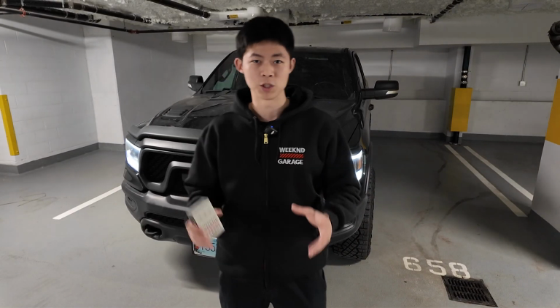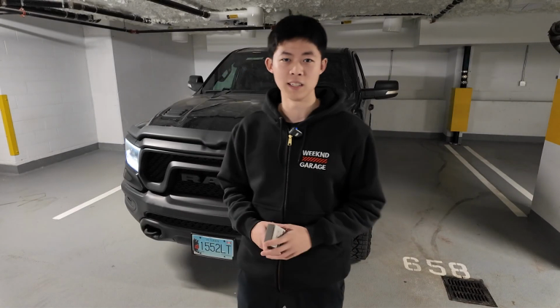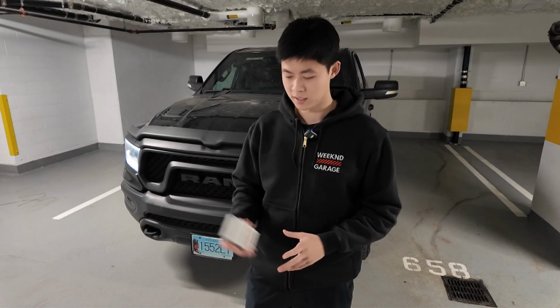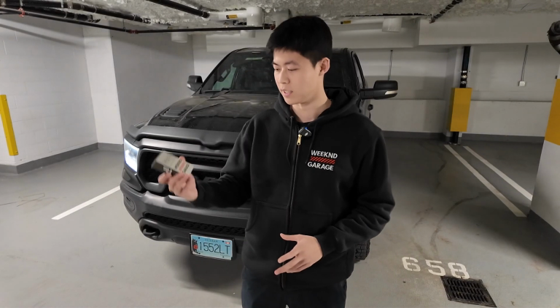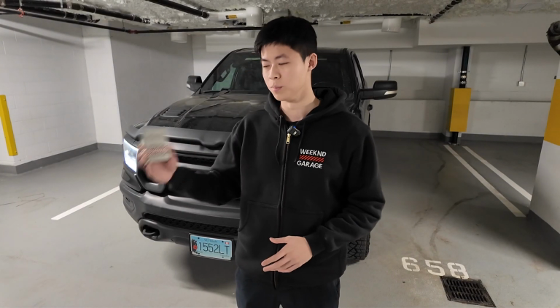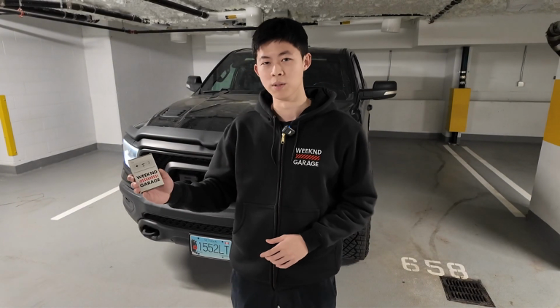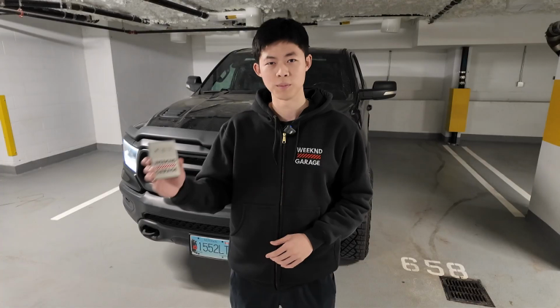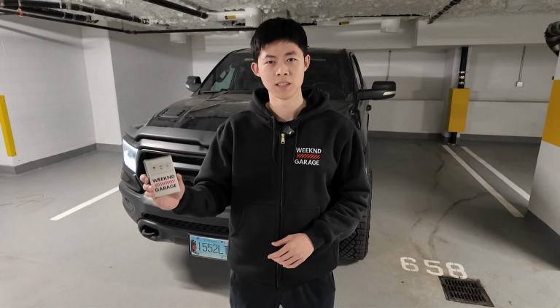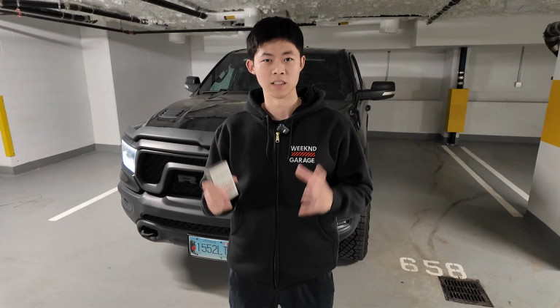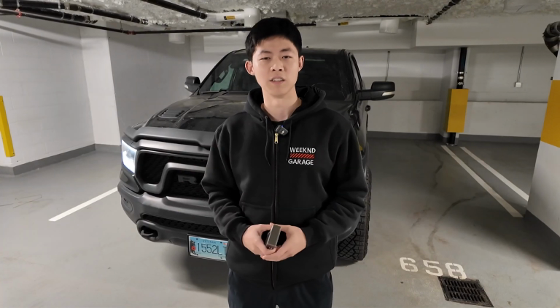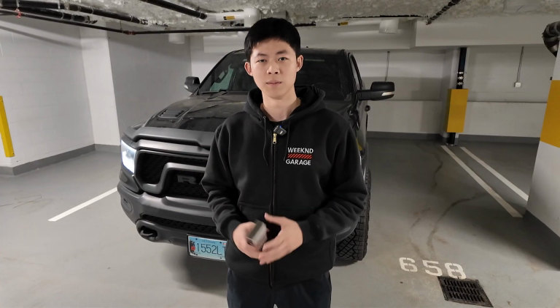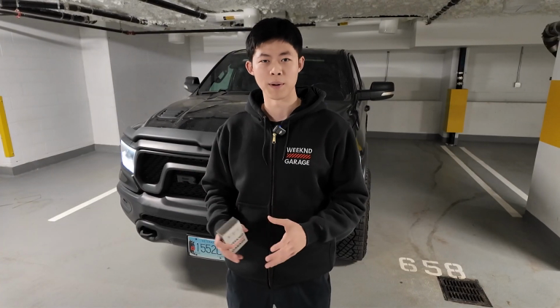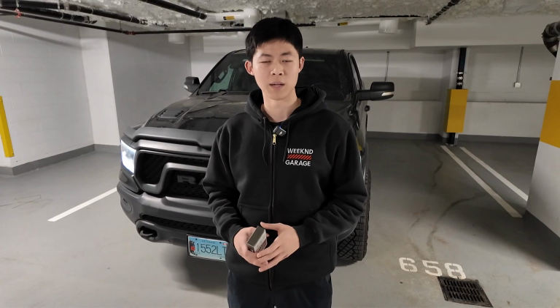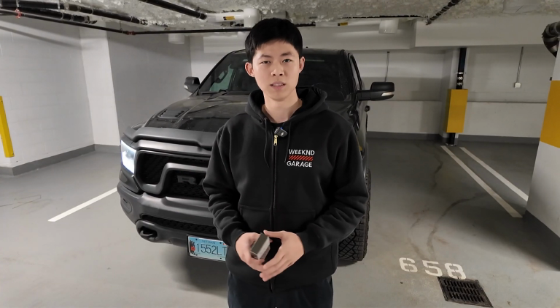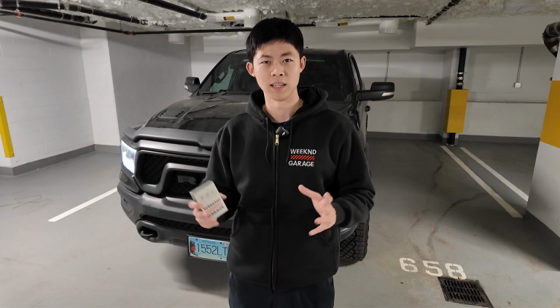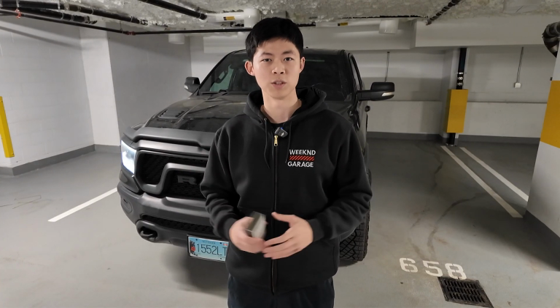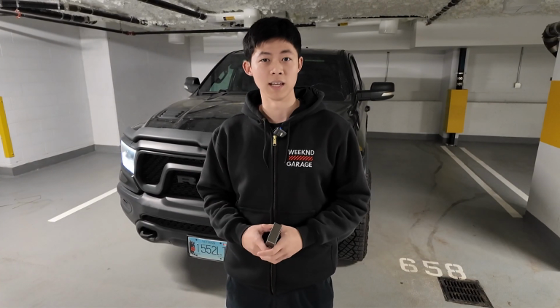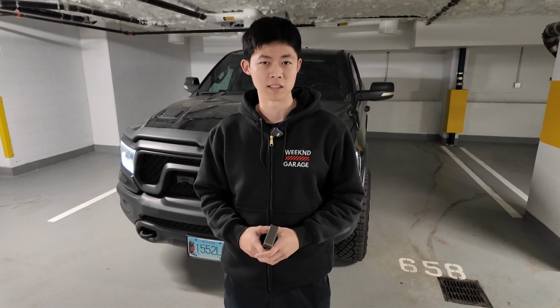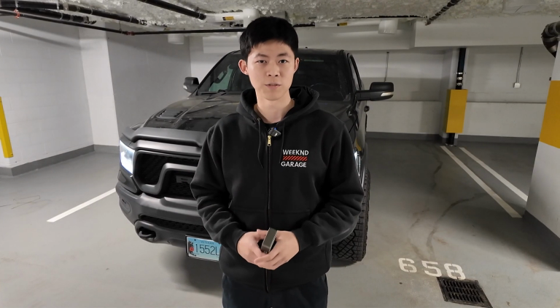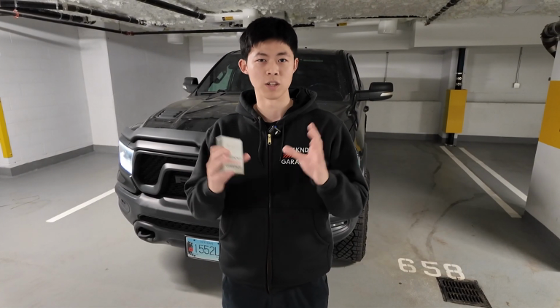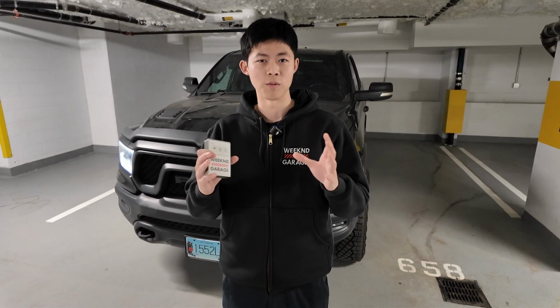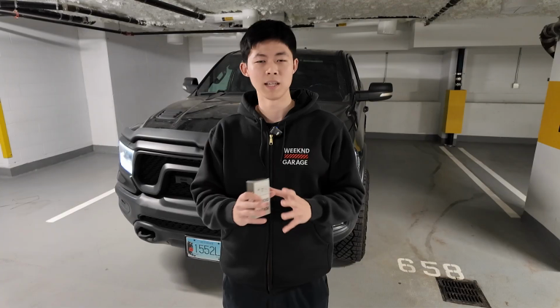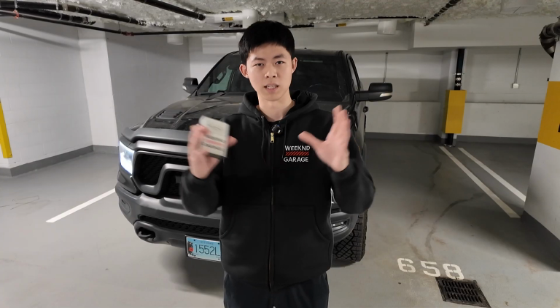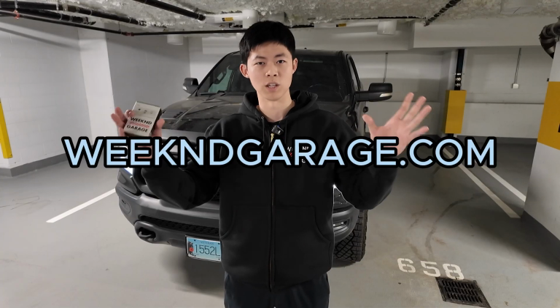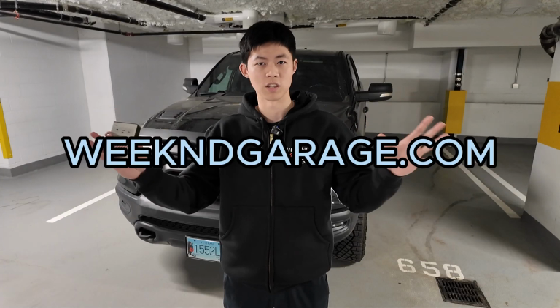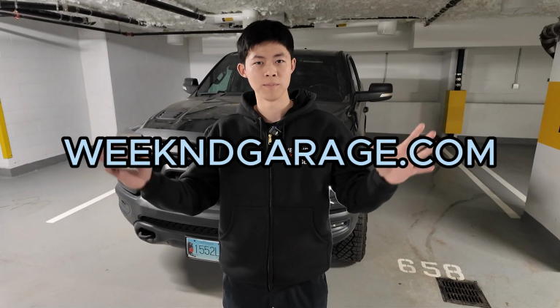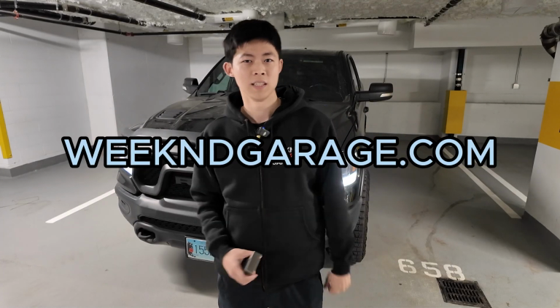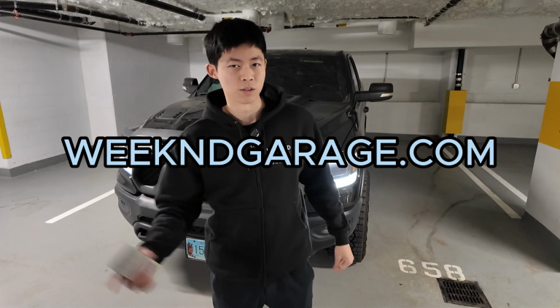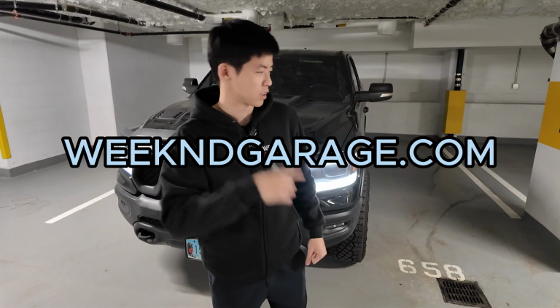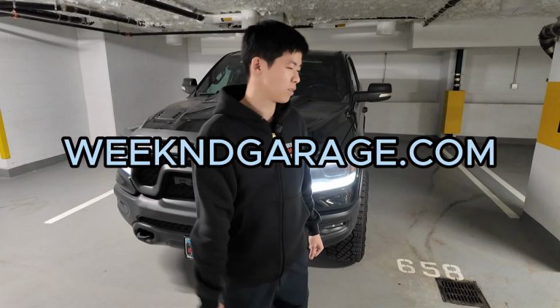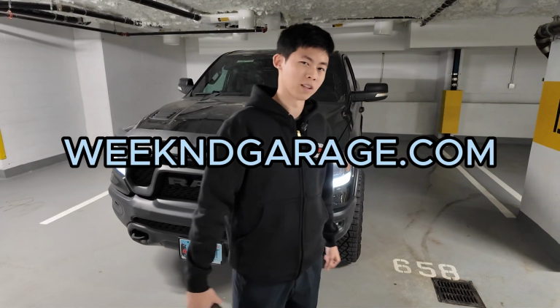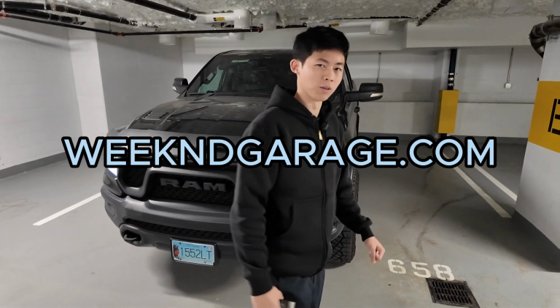What you're going to need is an OBD reader from us, a security bypass cable, and also the license itself. It's all on our website at weekendgarage.com. So let's get started with the tutorial.